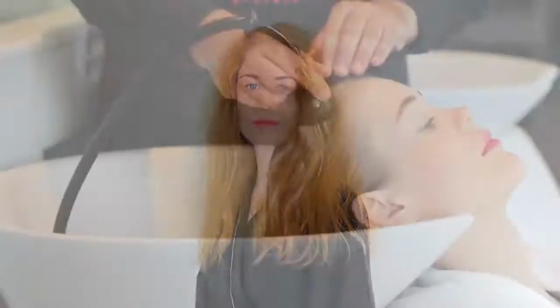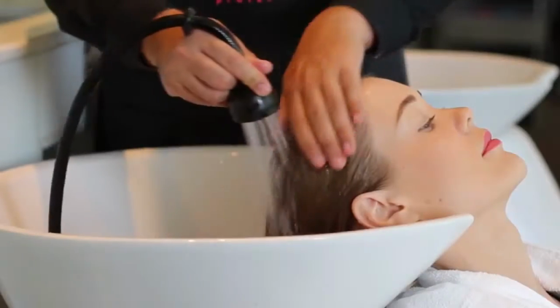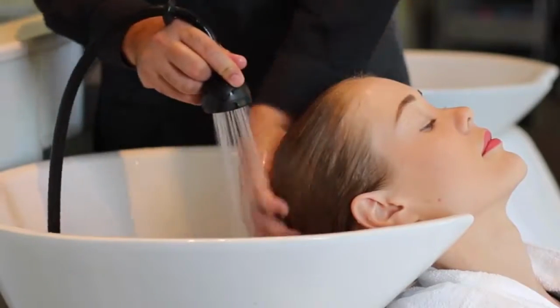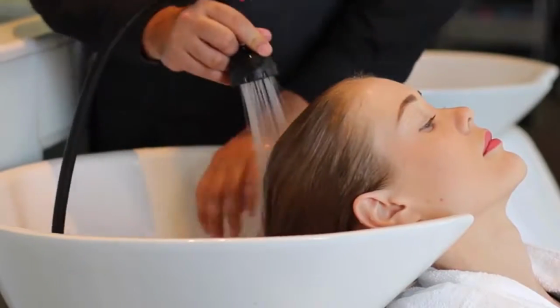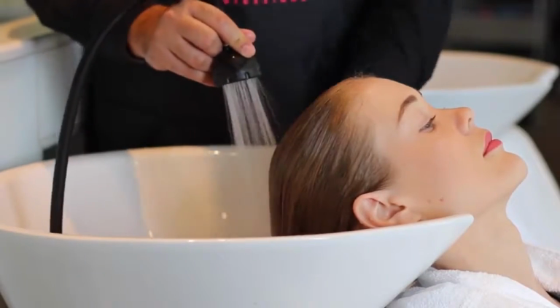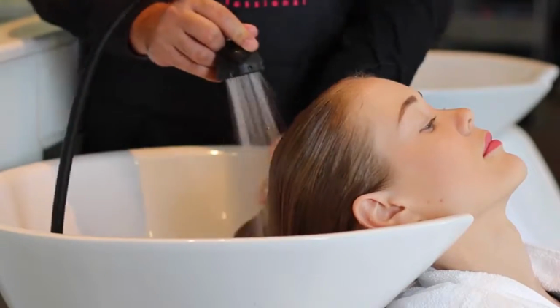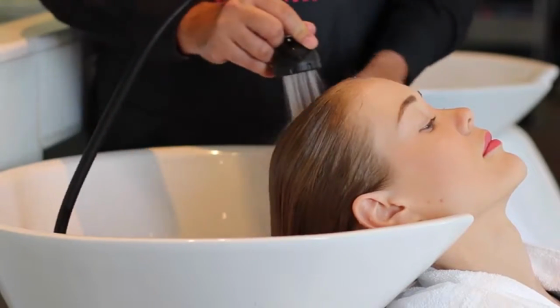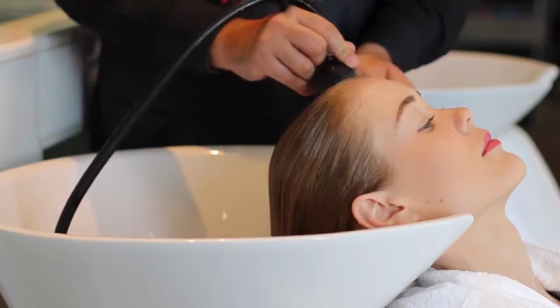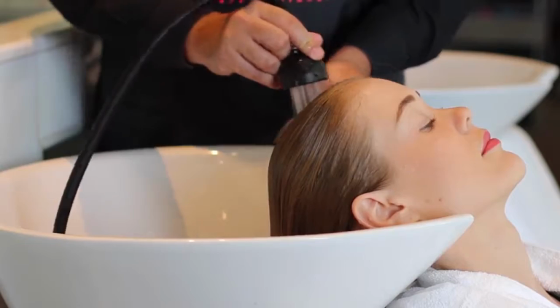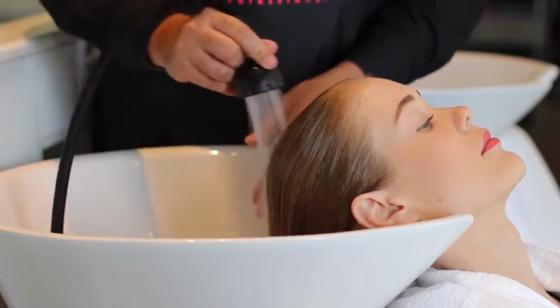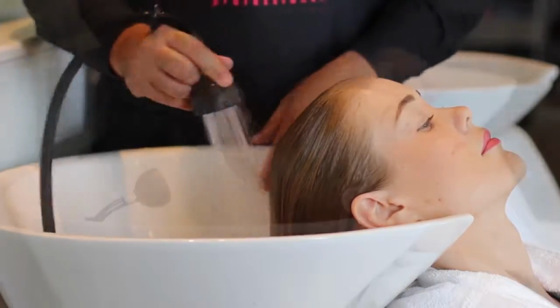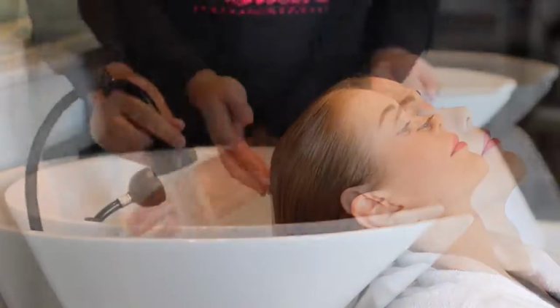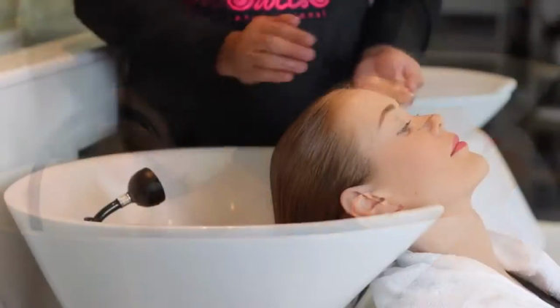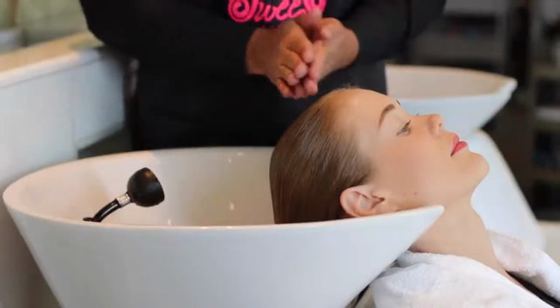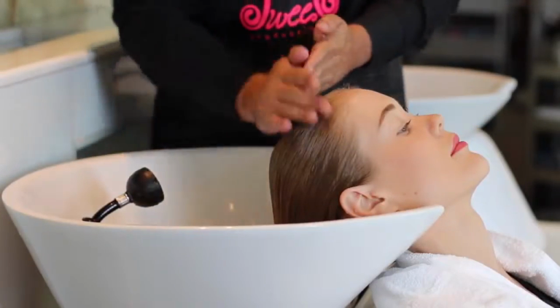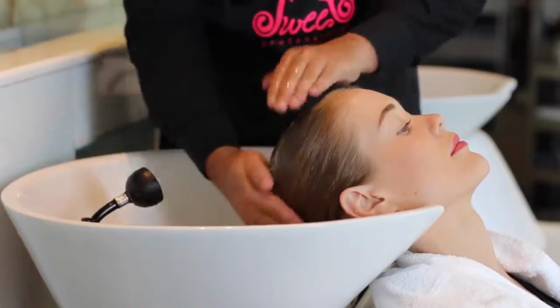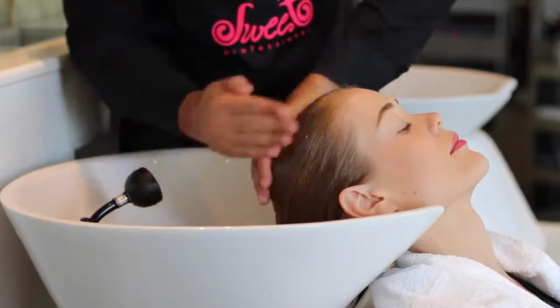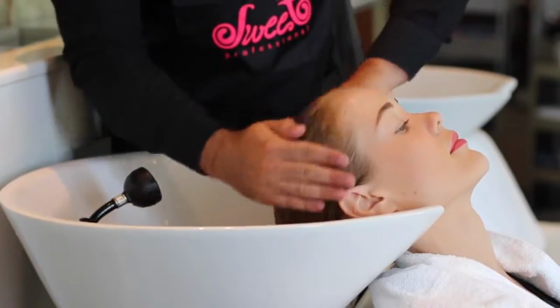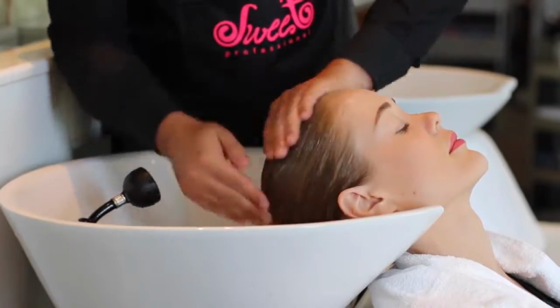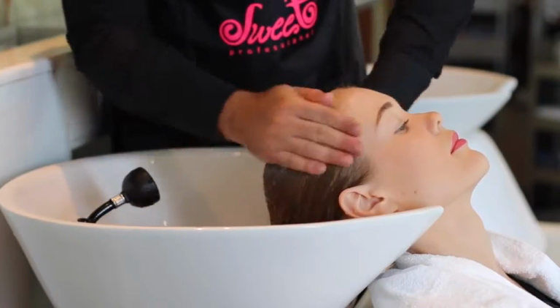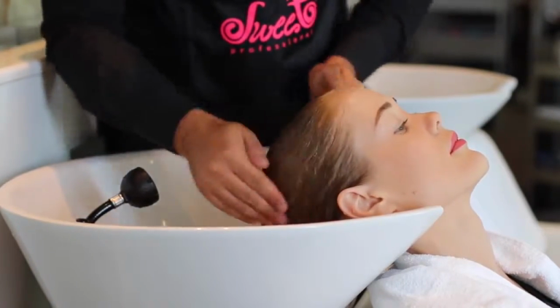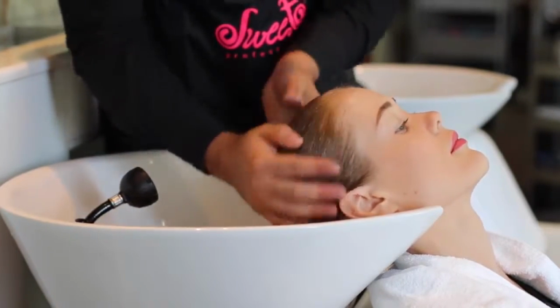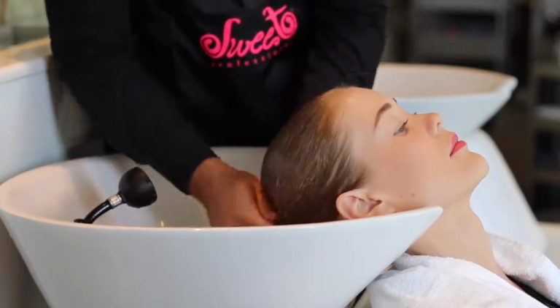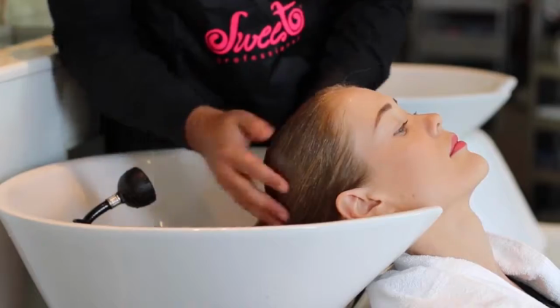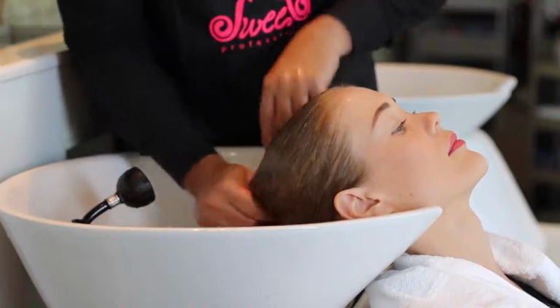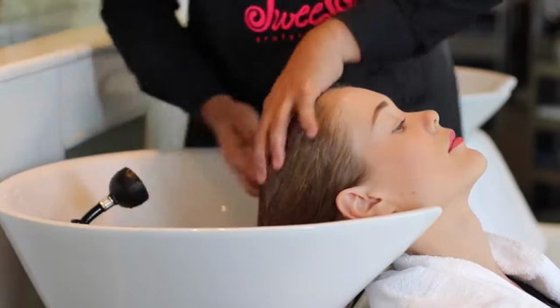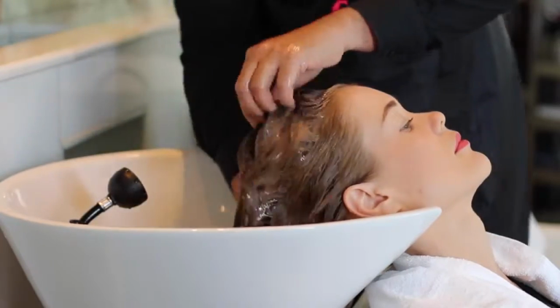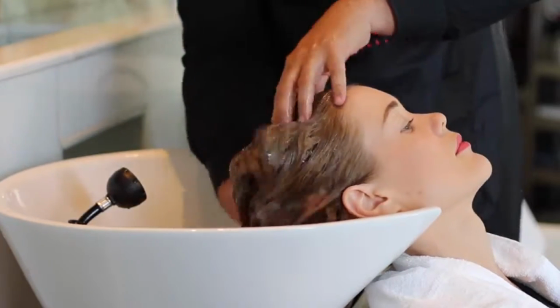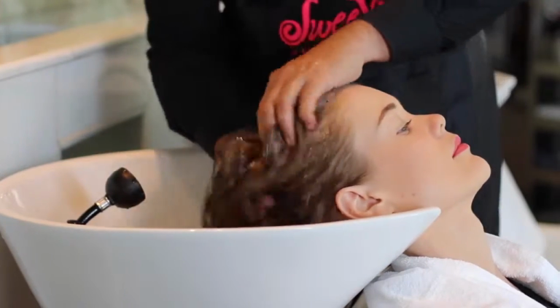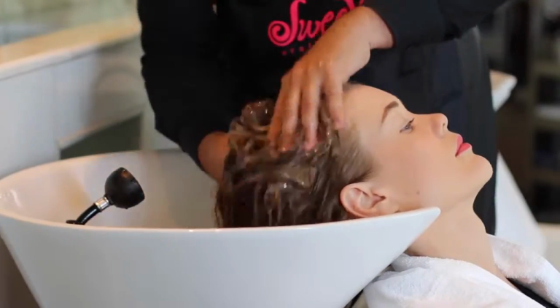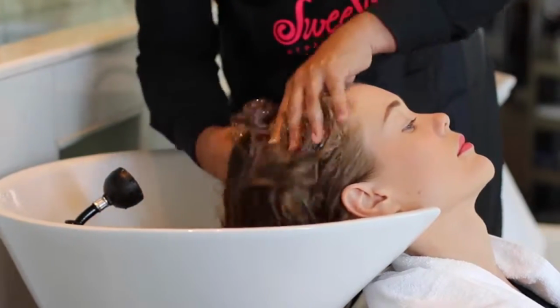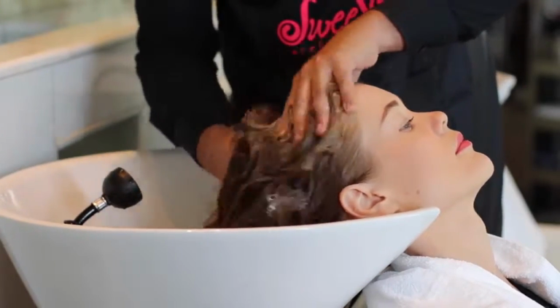The first step is to shampoo hair twice with the Prochronos shampoo. During this first wash, you will massage and lather the hair, focusing on the scalp and roots.